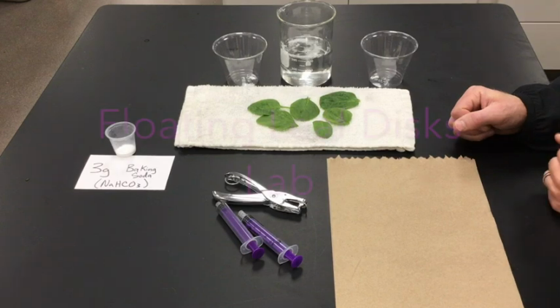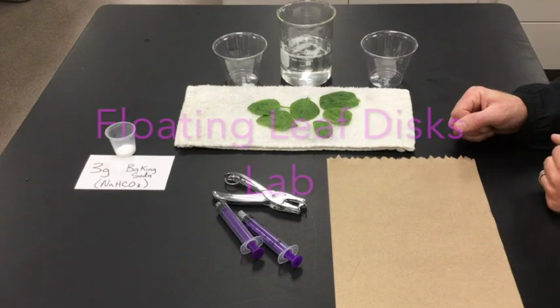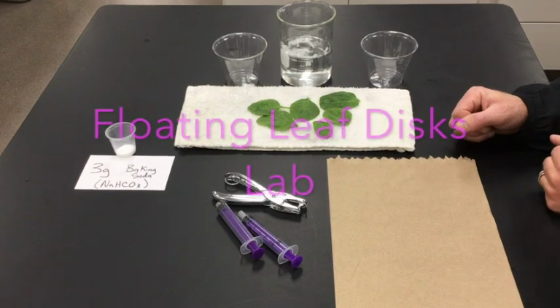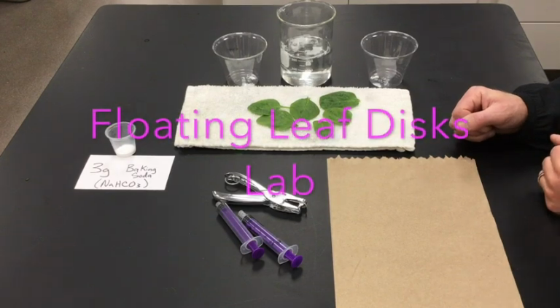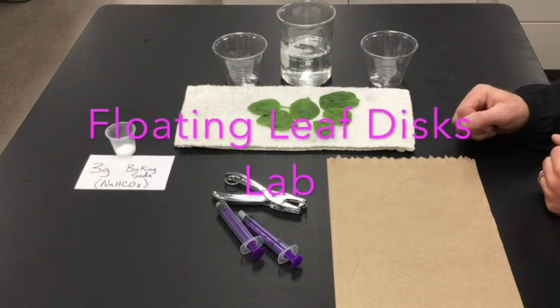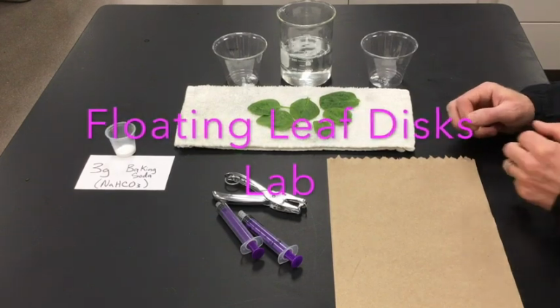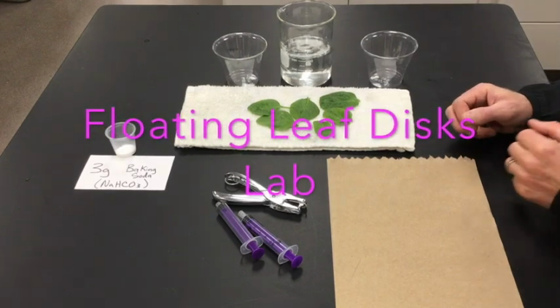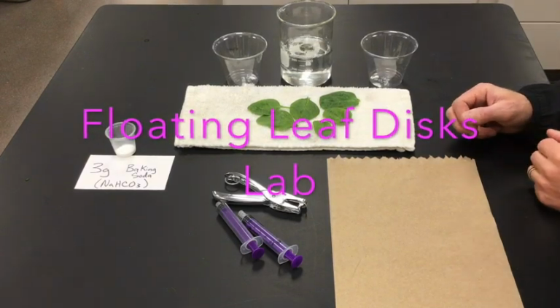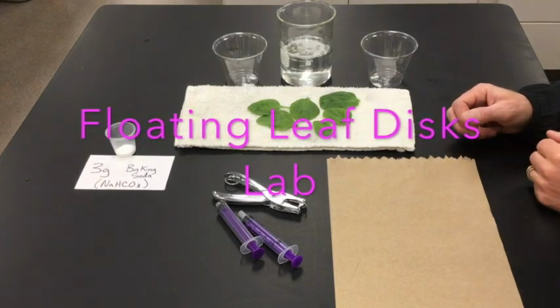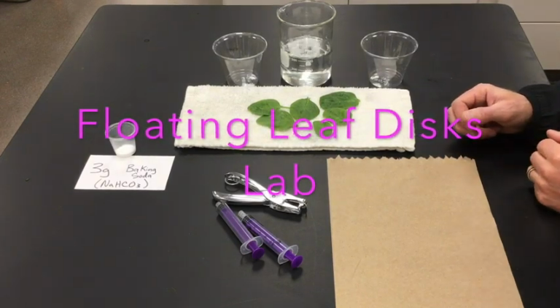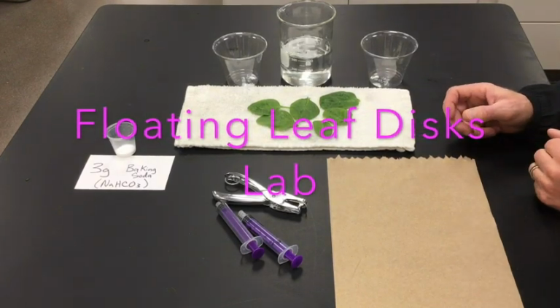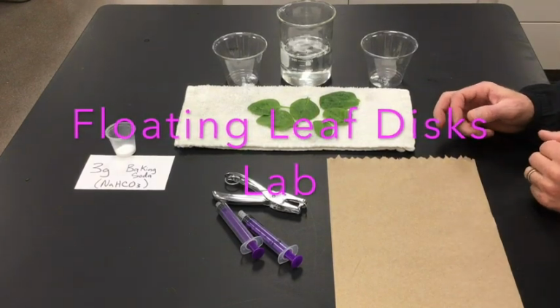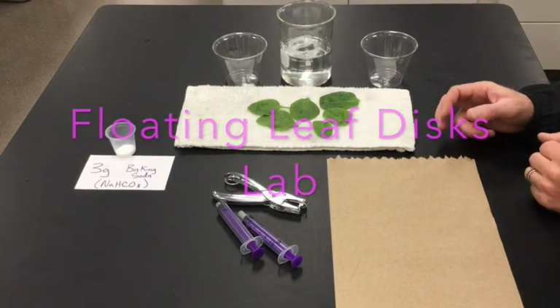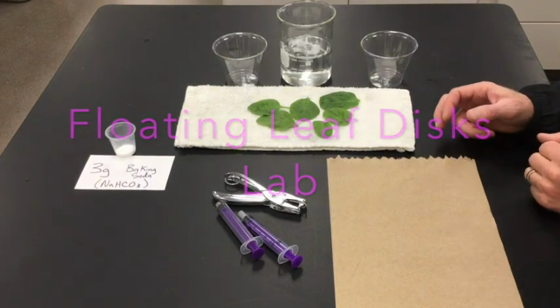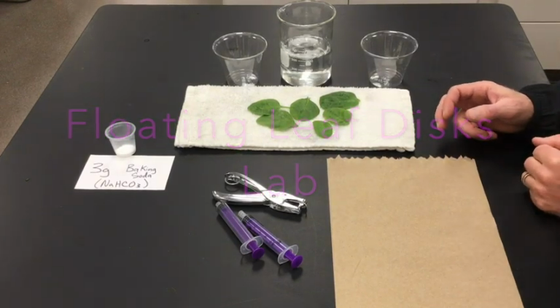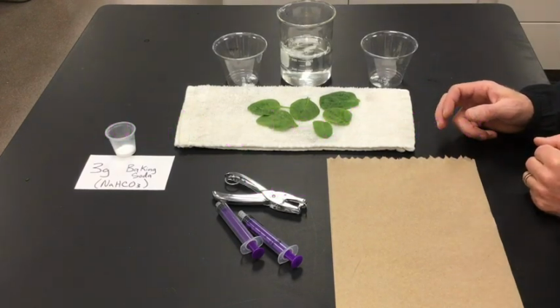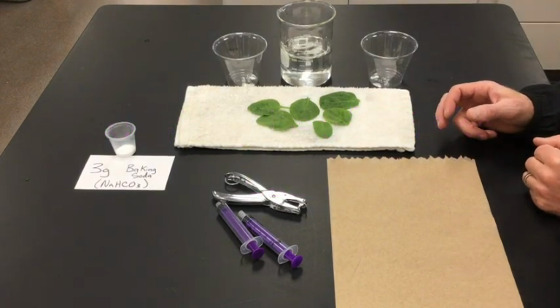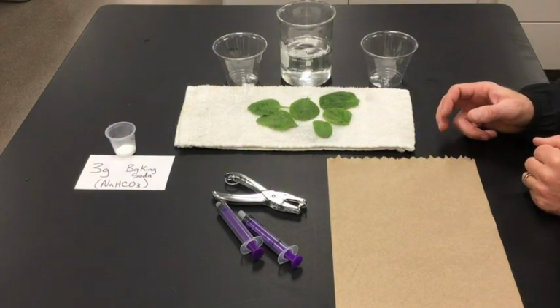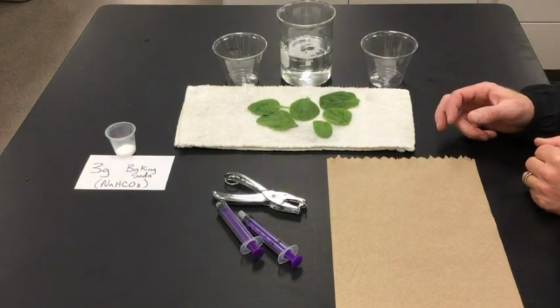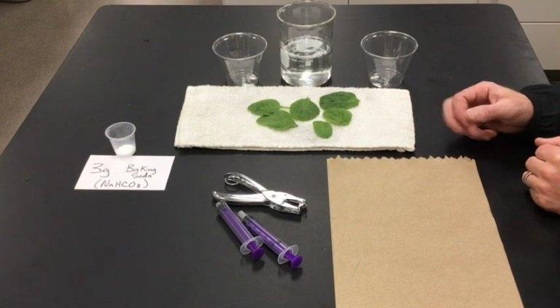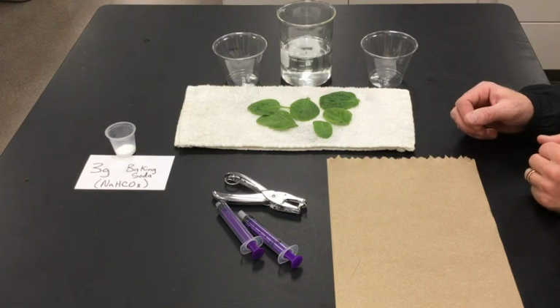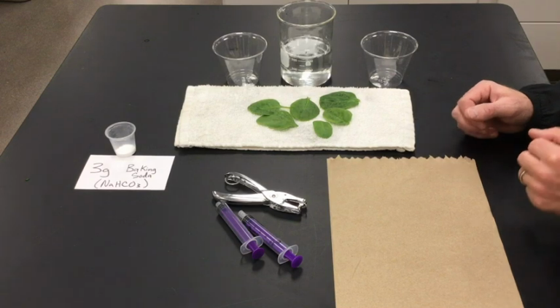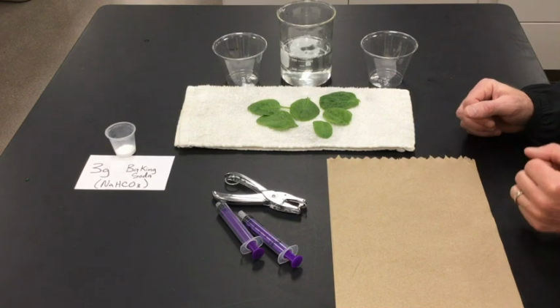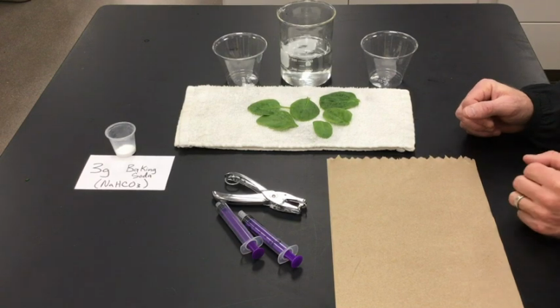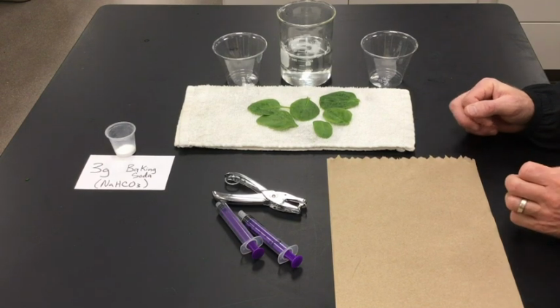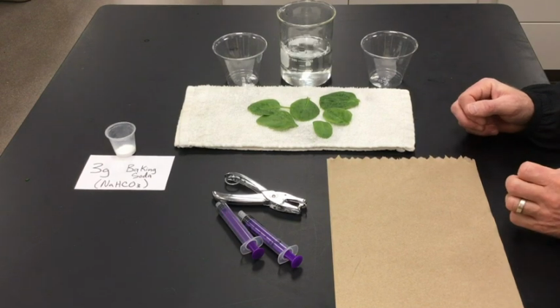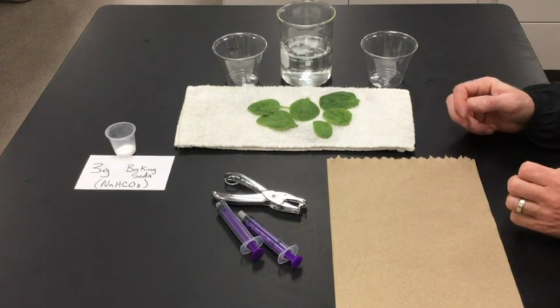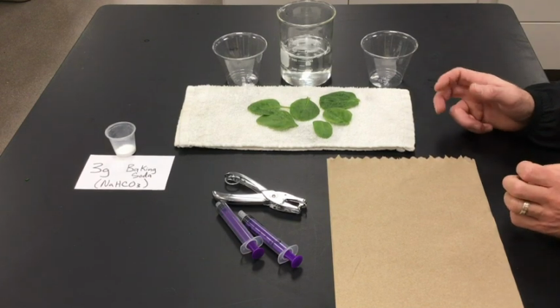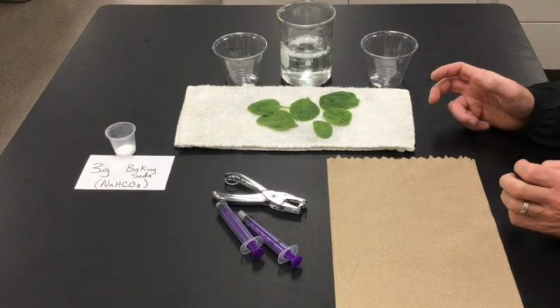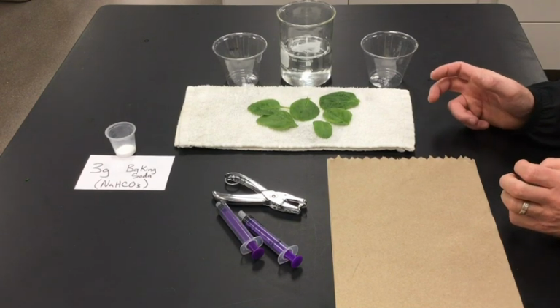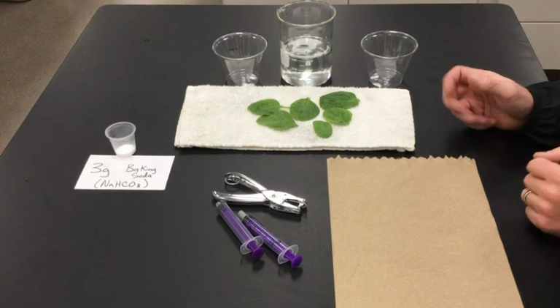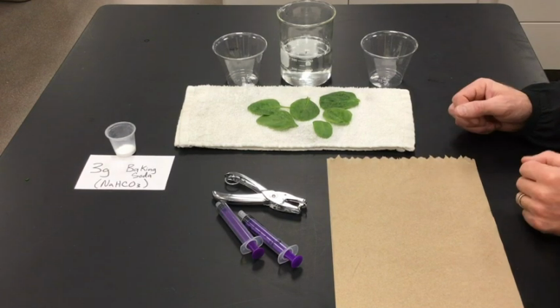Hello, this is Mr. Buss and I'm gonna walk you through how to set up and run the floating leaf discs lab.